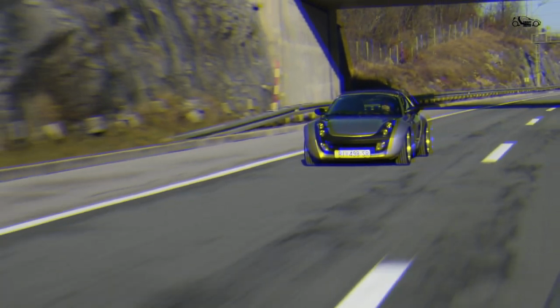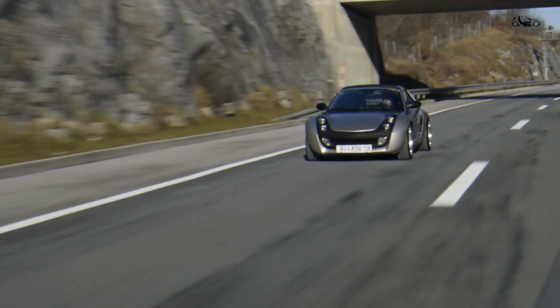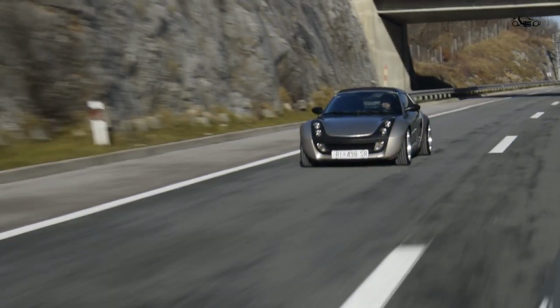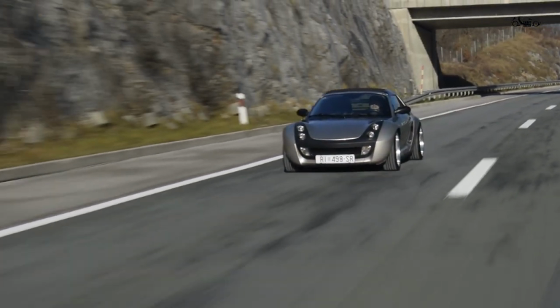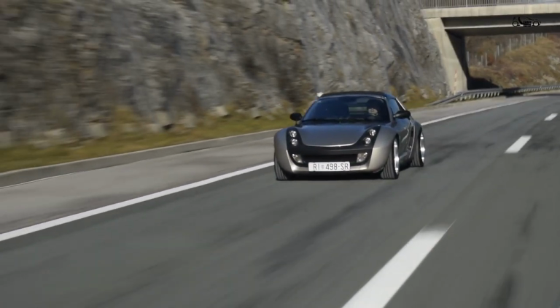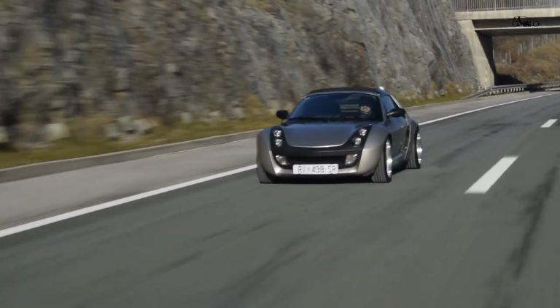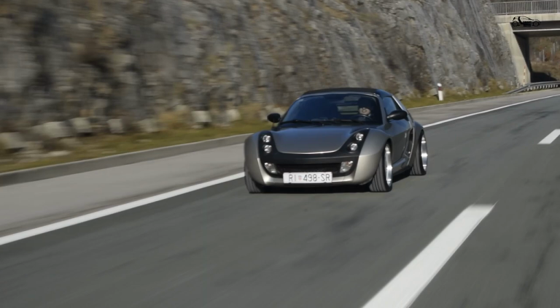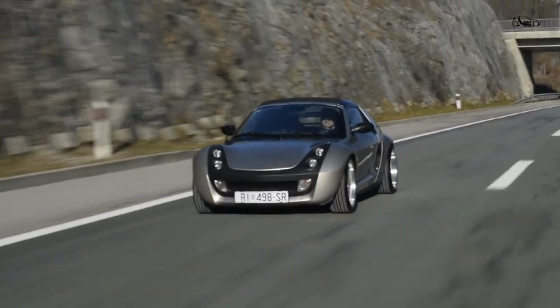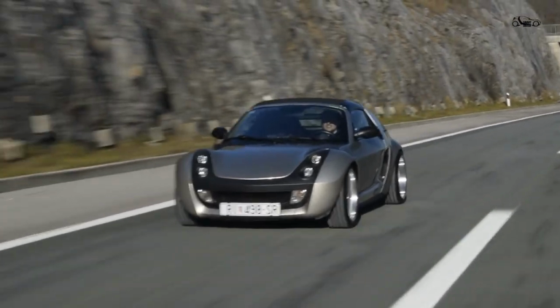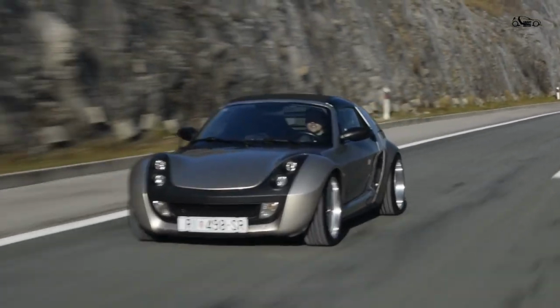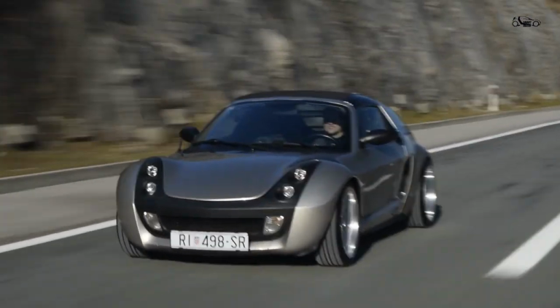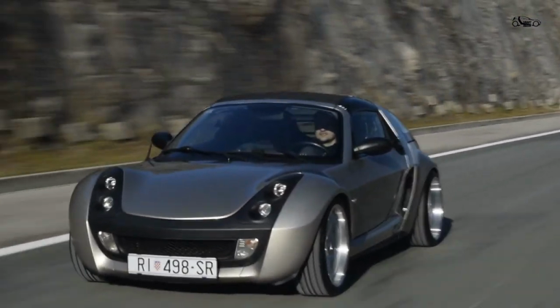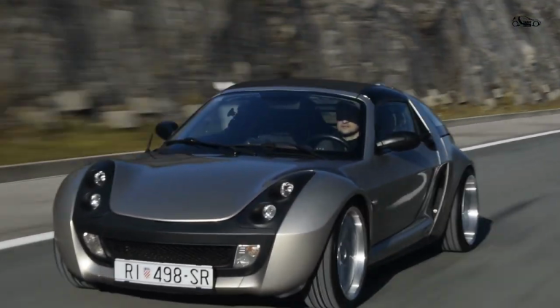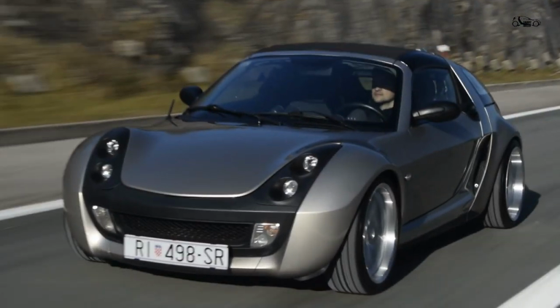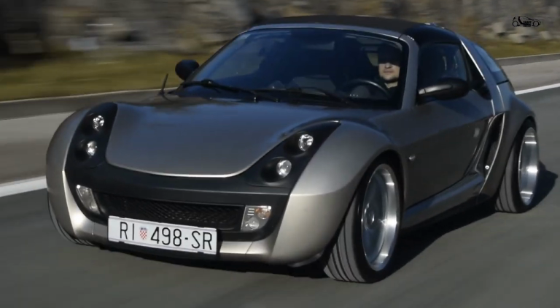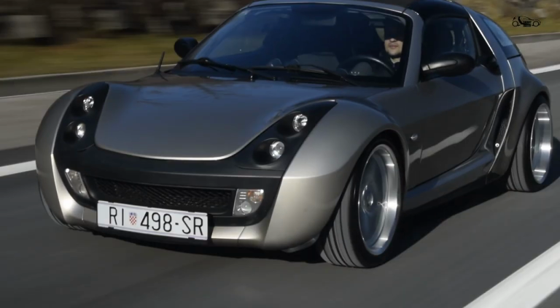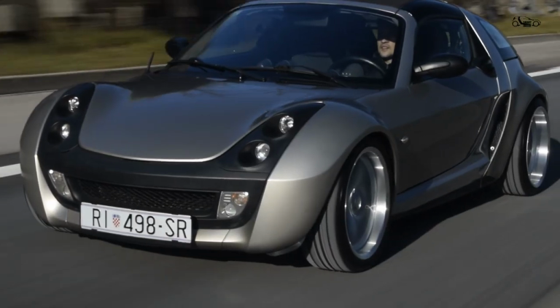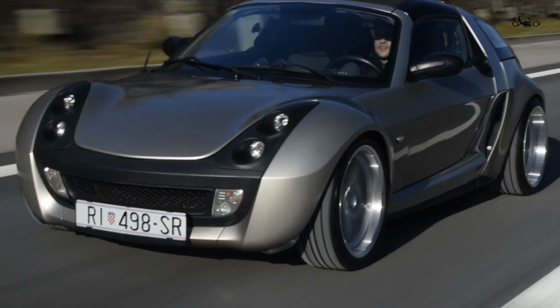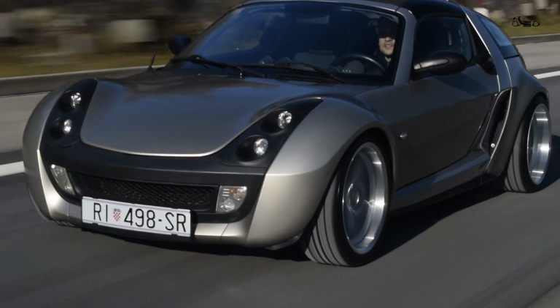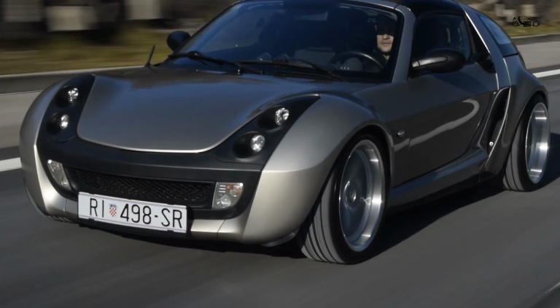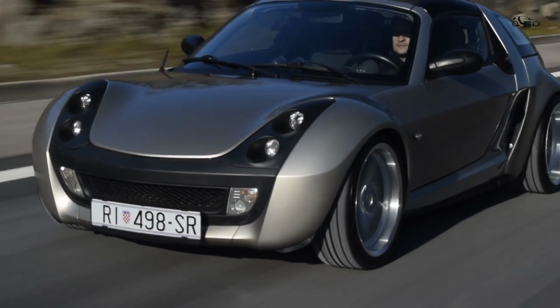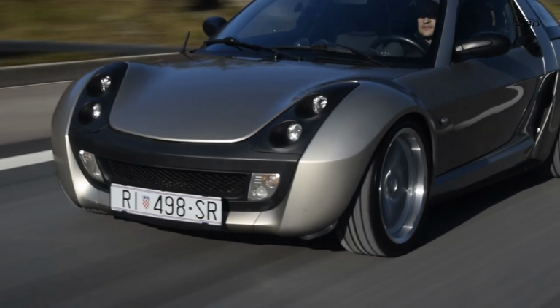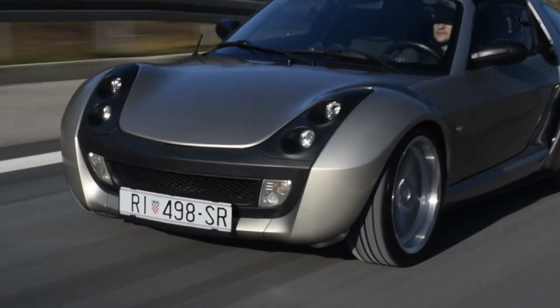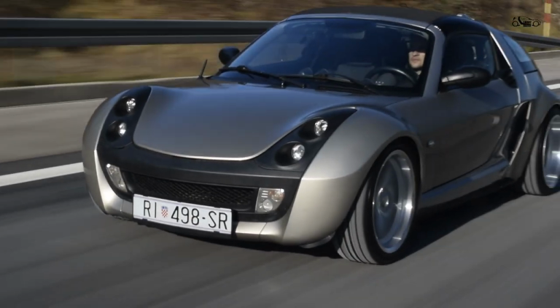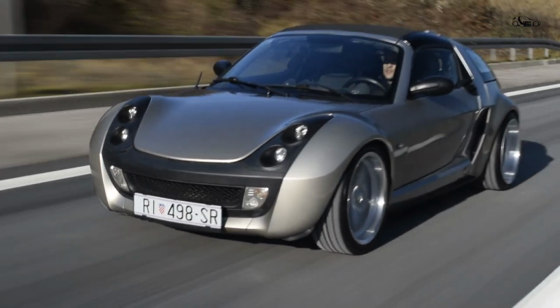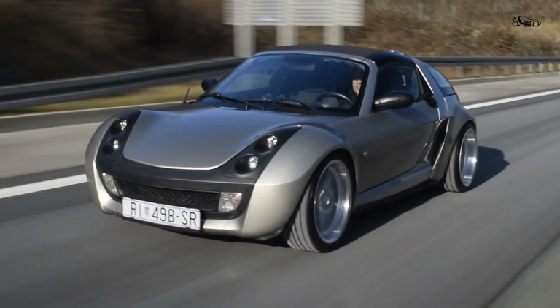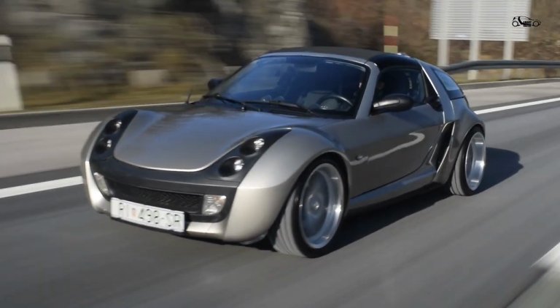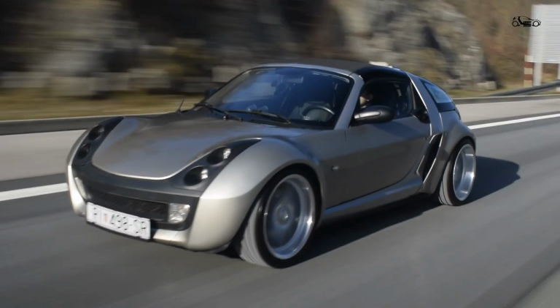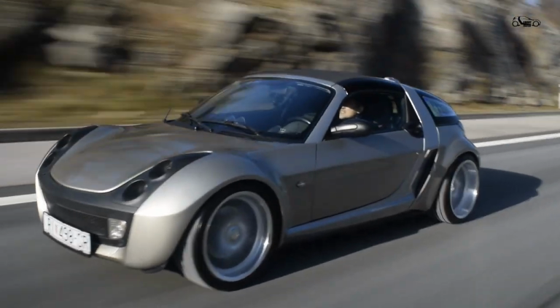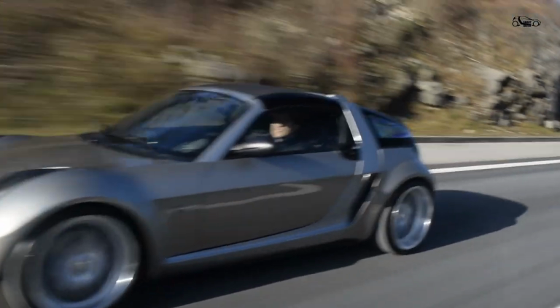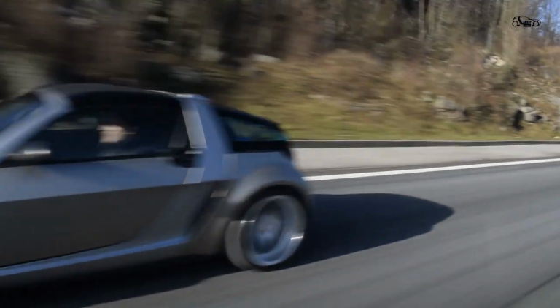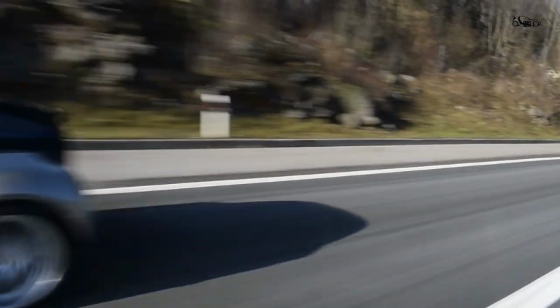Hello viewers and welcome back to Smart Racer channel. In today's video I want to share with you my favorite things about Smart Roadster ownership. I hope this video will help people who are looking to buy a Roadster.